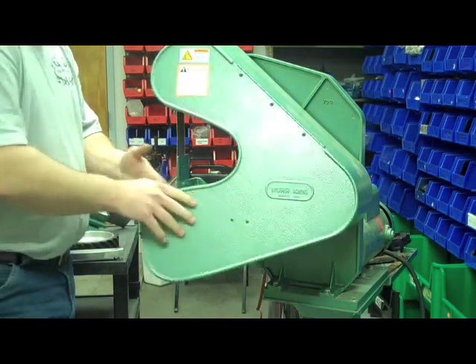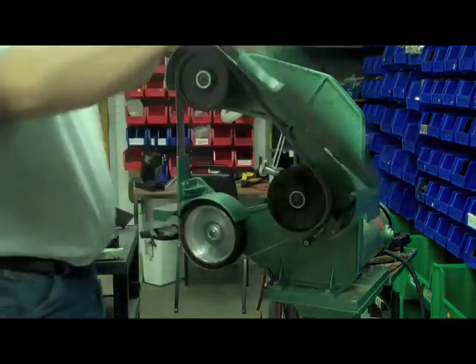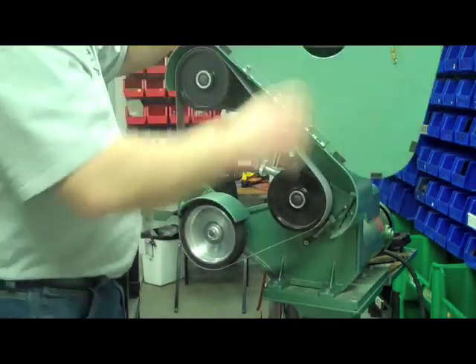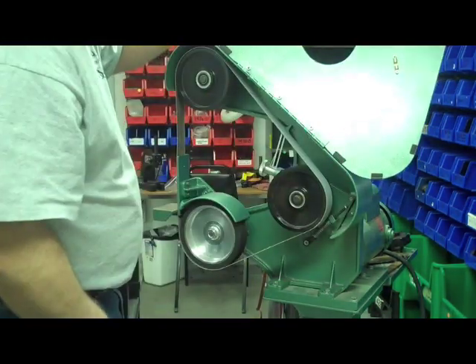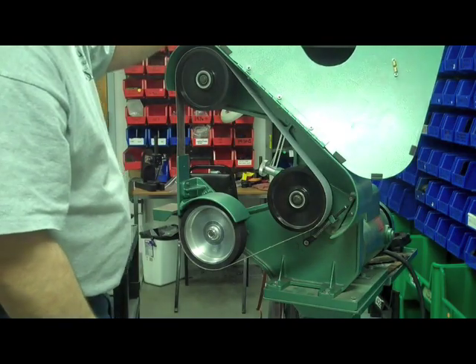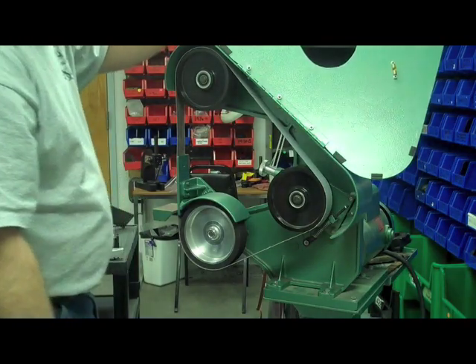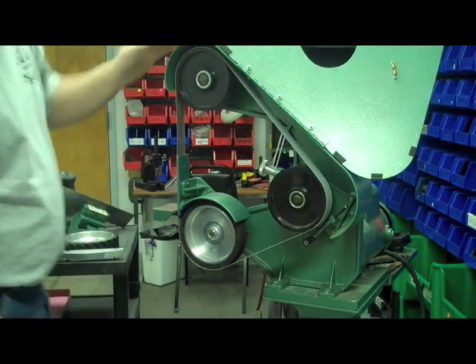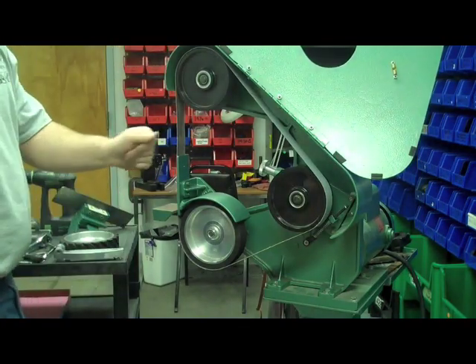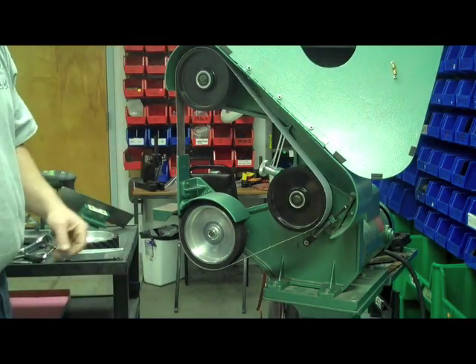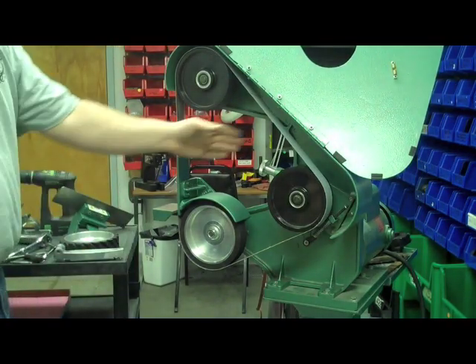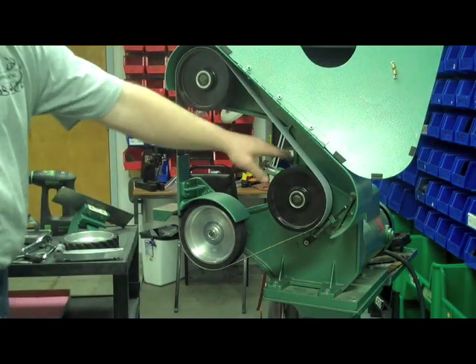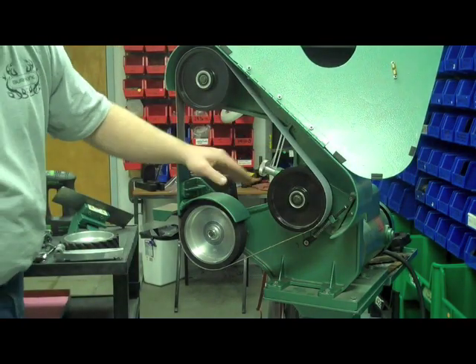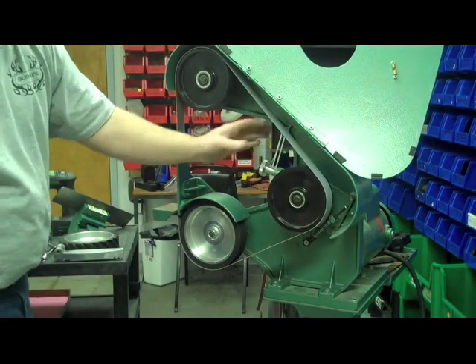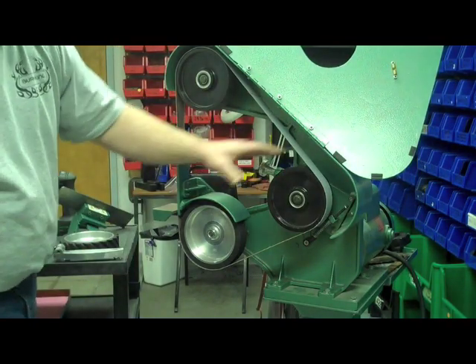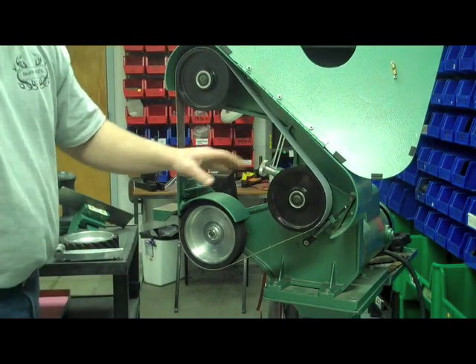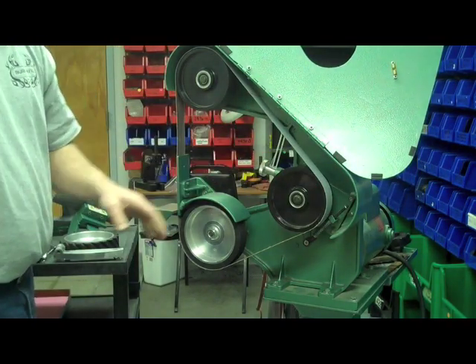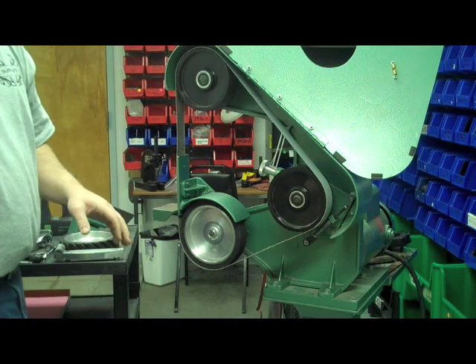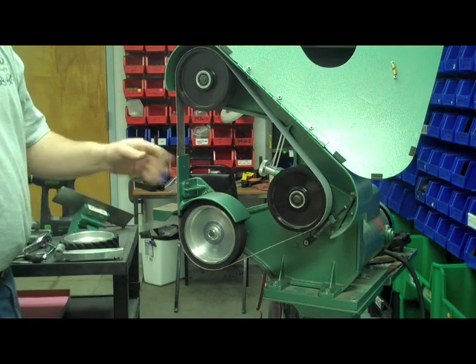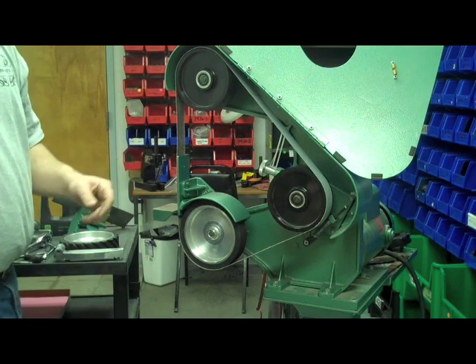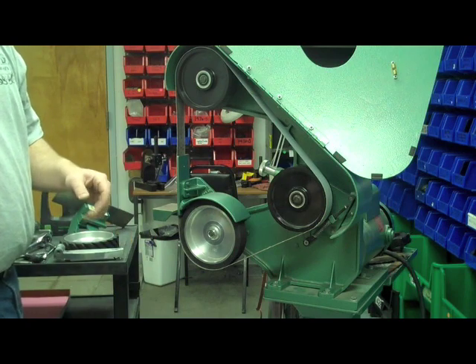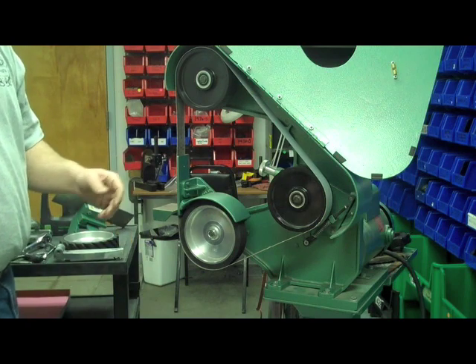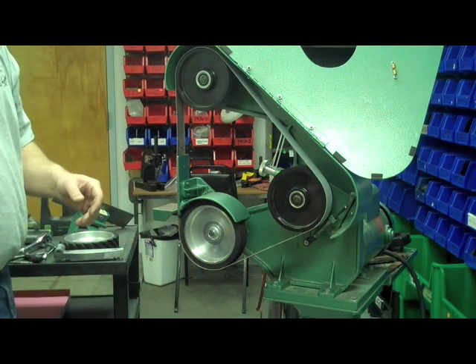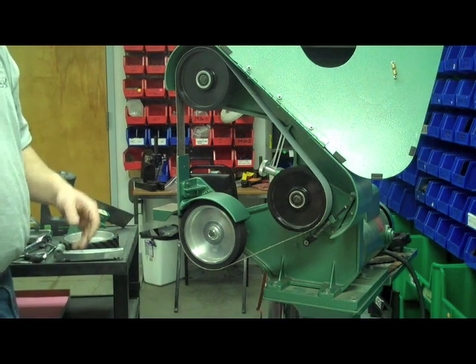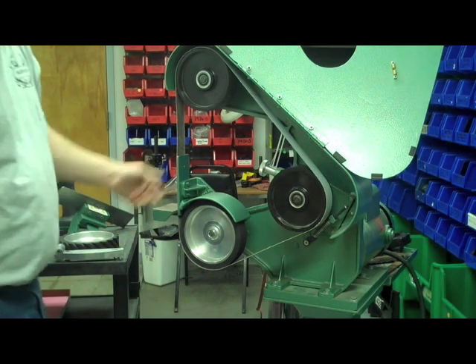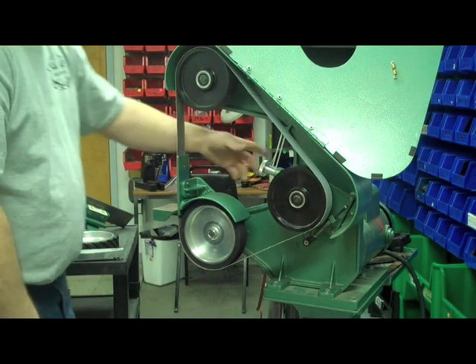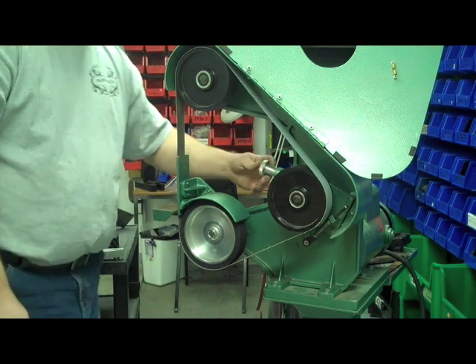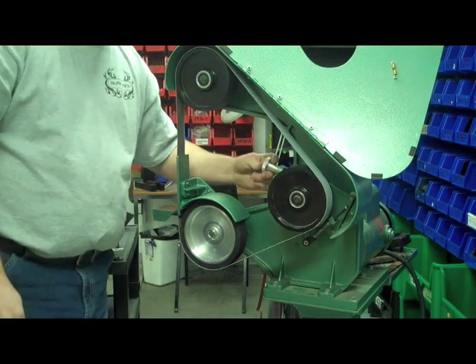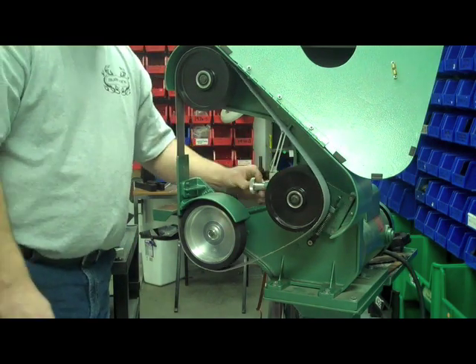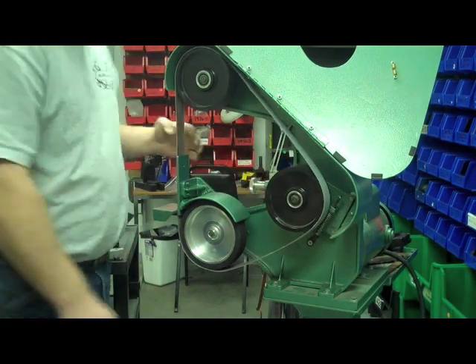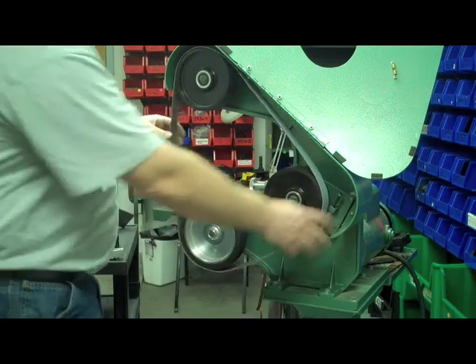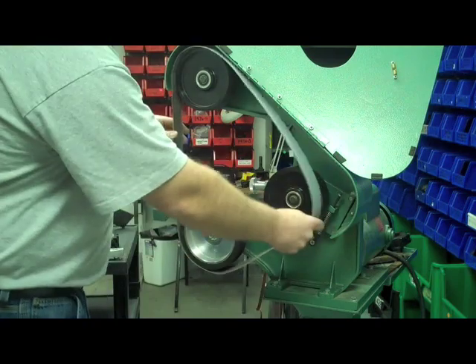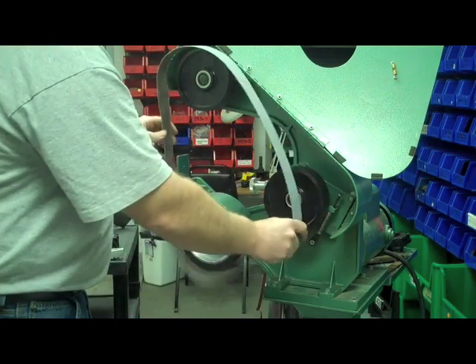So the first thing we're going to do is take your machine — this is an old style, we don't have any guarding in here. We're going to go ahead and disconnect the power. Once that's done, we're going to go ahead and remove the belt off the machine.